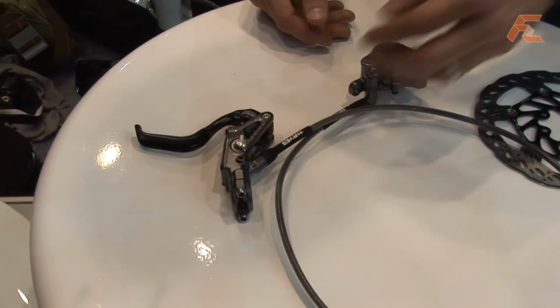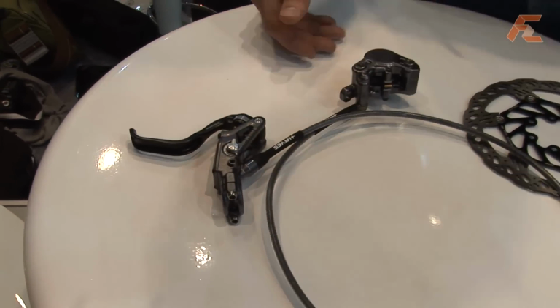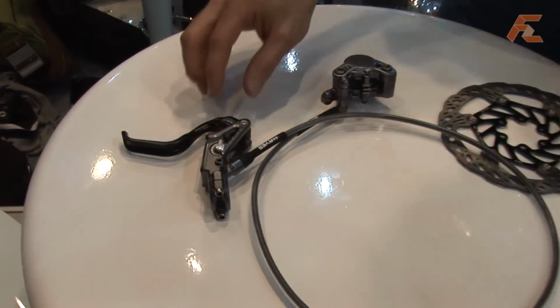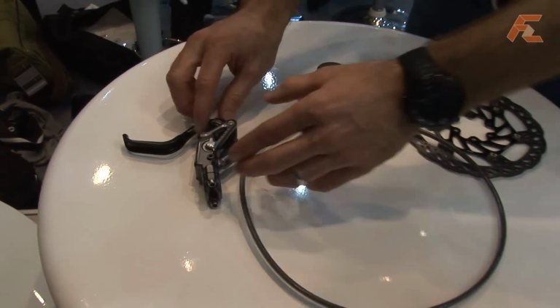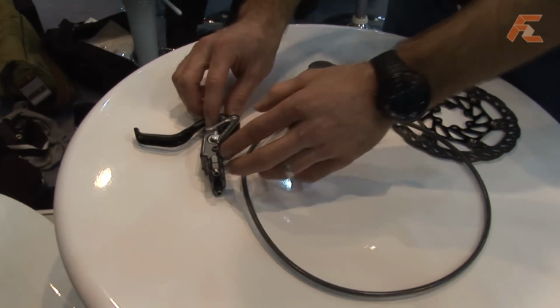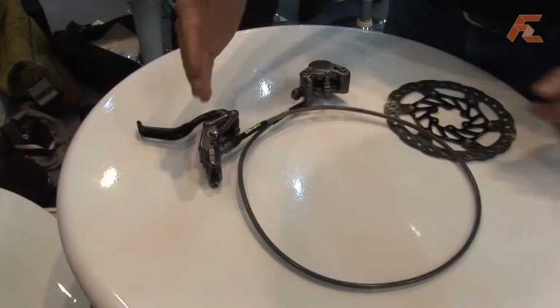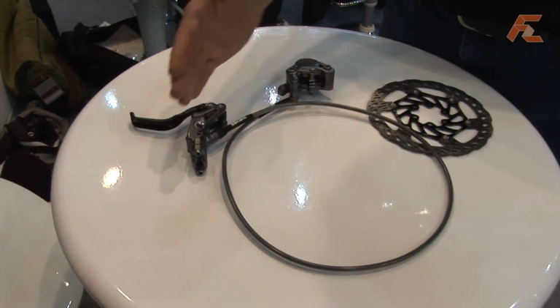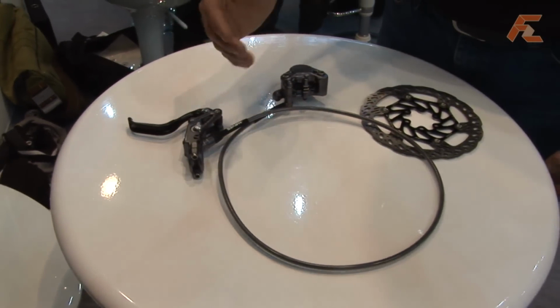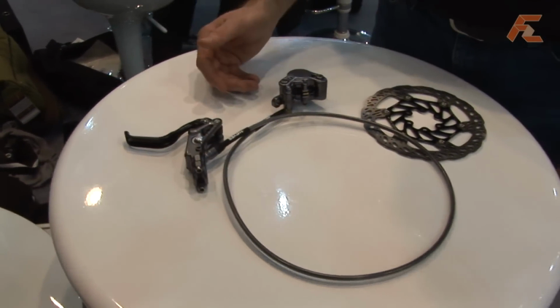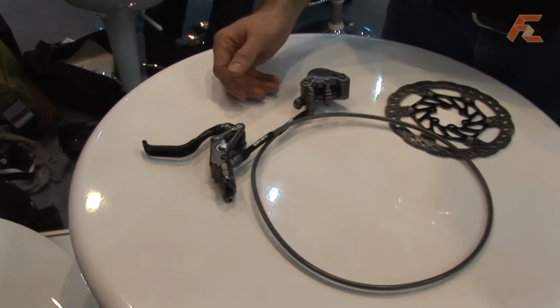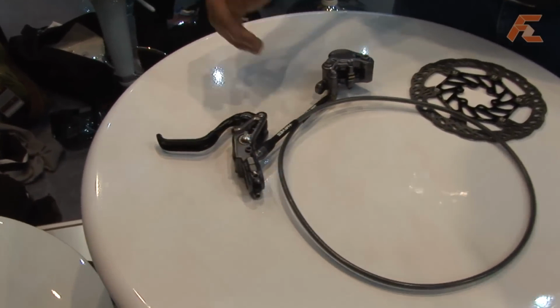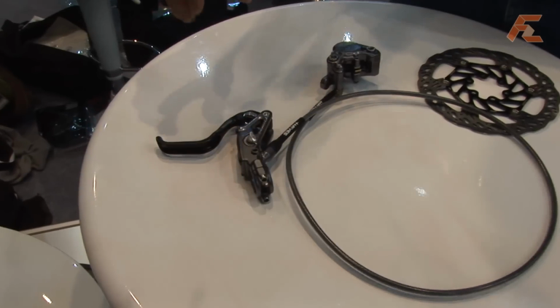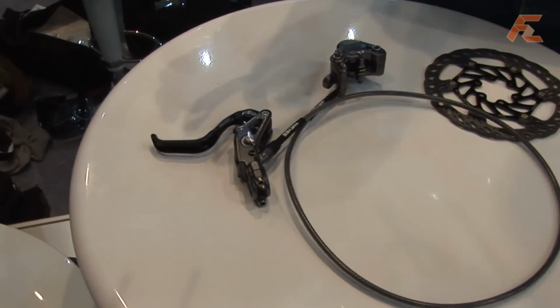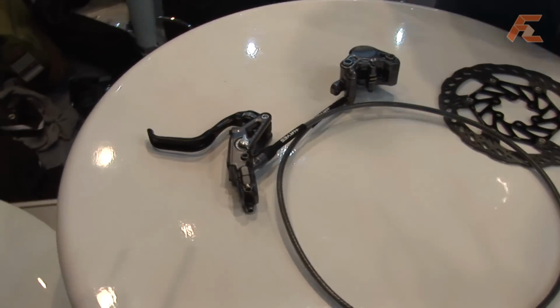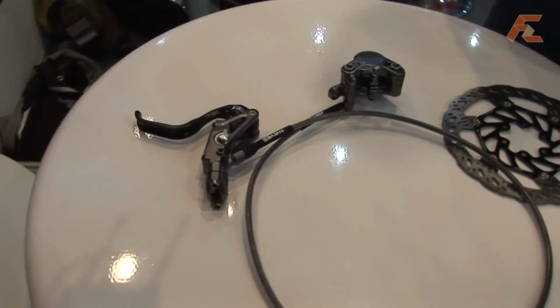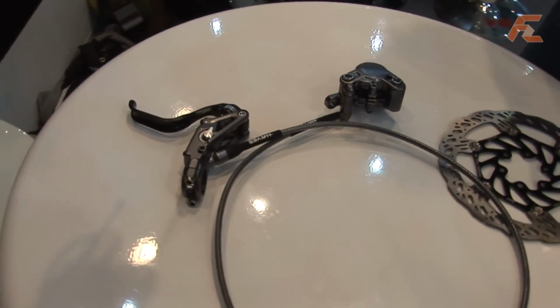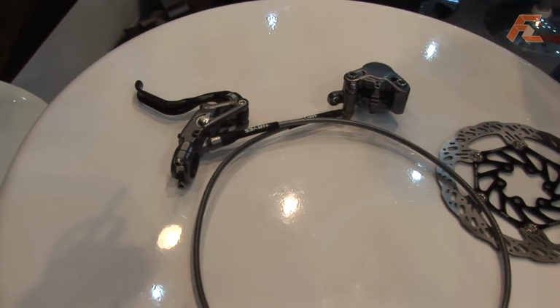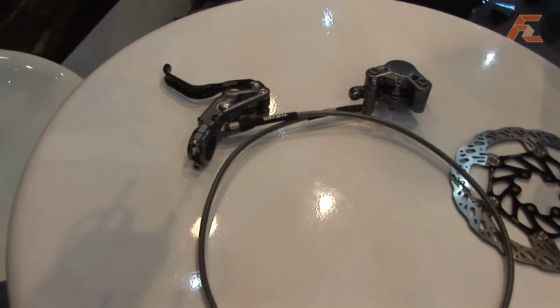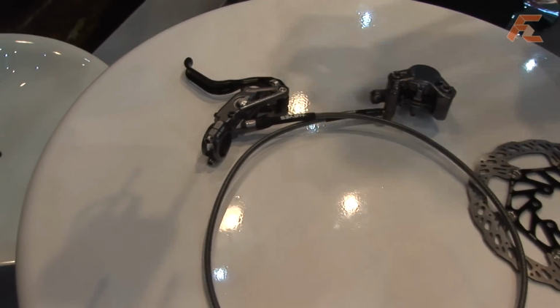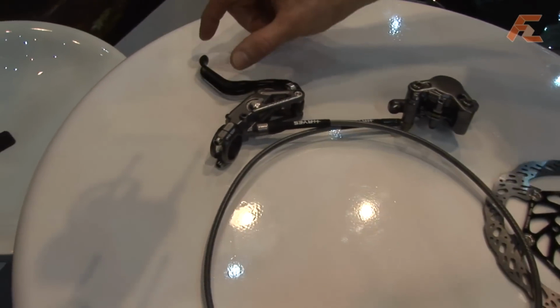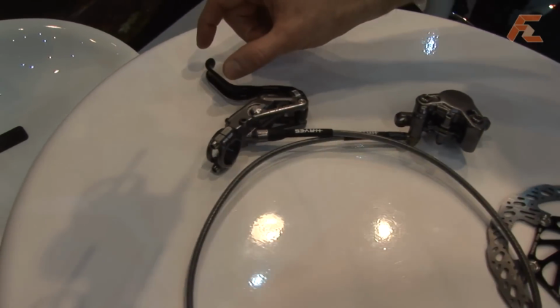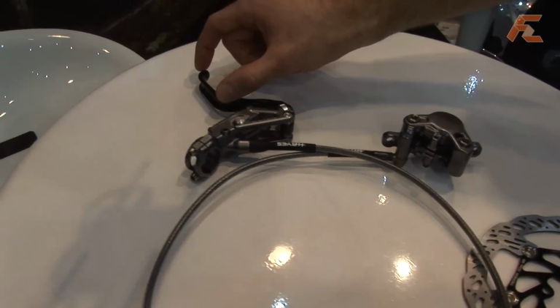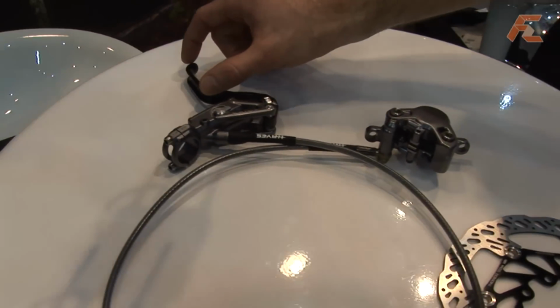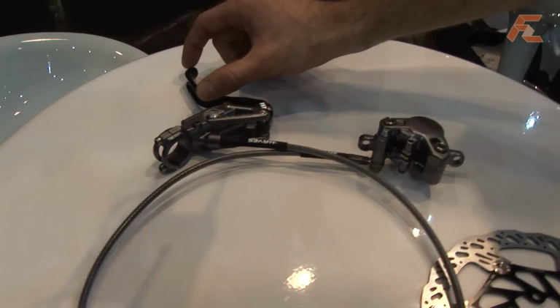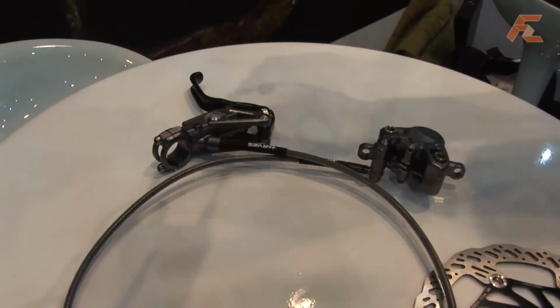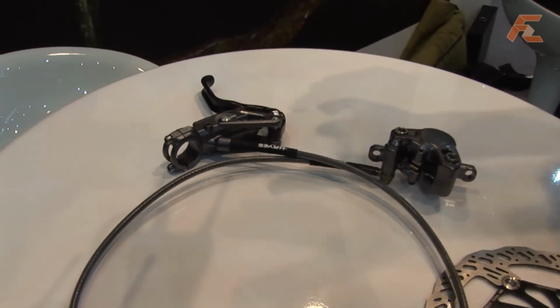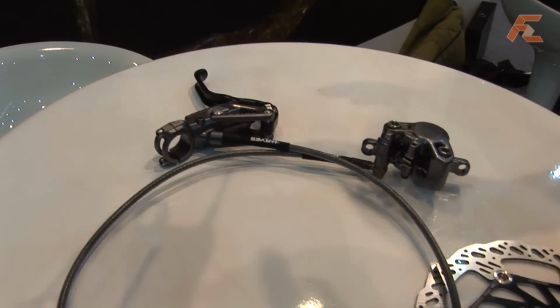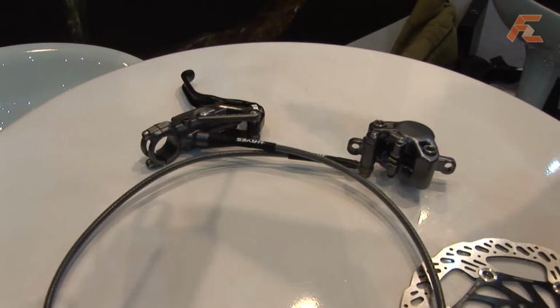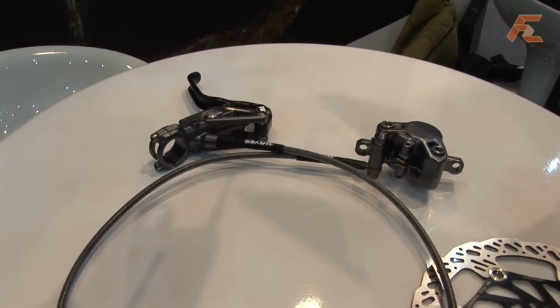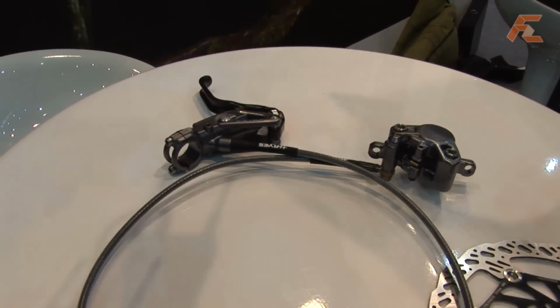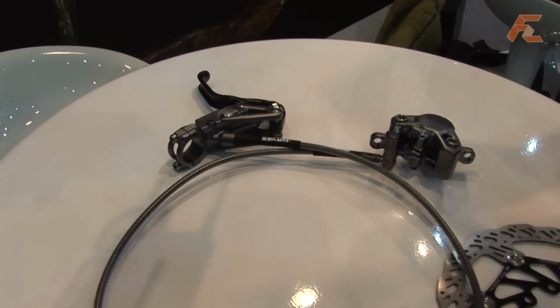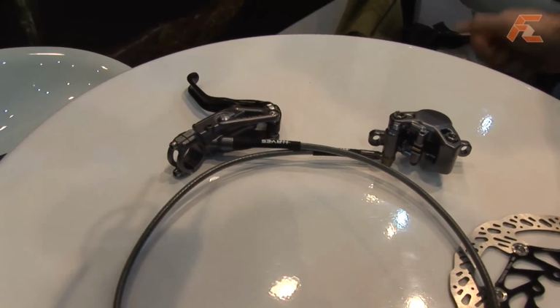A couple of other key features: it has a tilt board to help package the master cylinder on the handlebar, providing the brake lever in the right position to package tightly with triggers and grips.